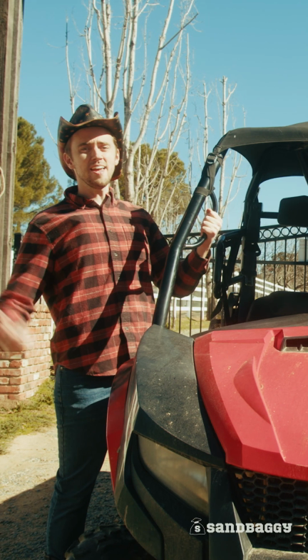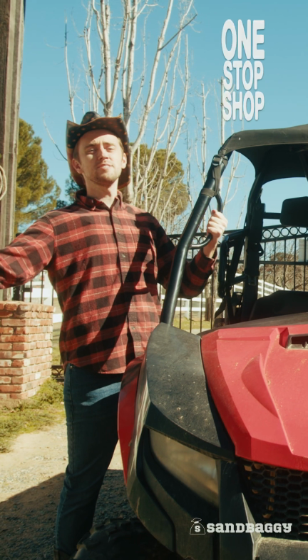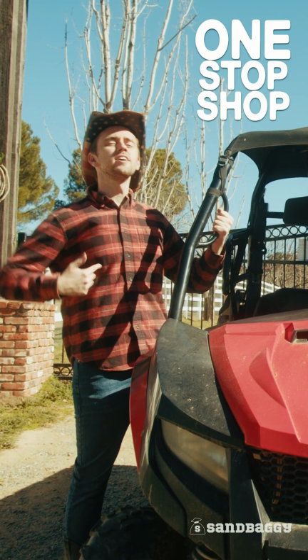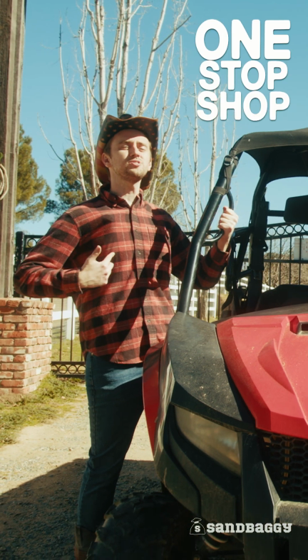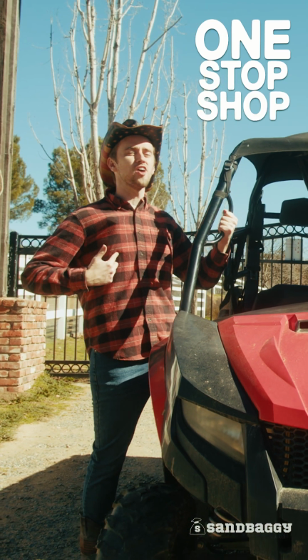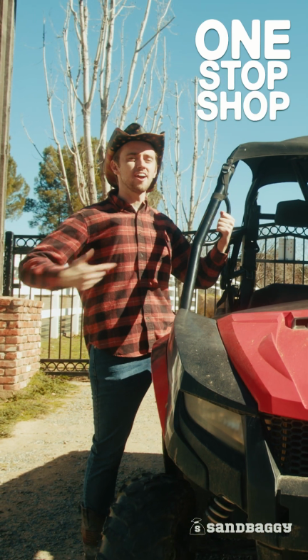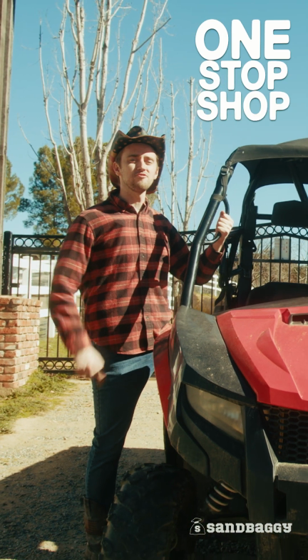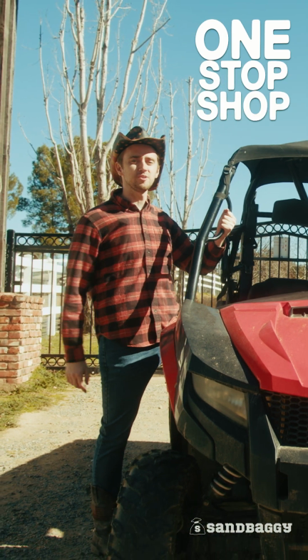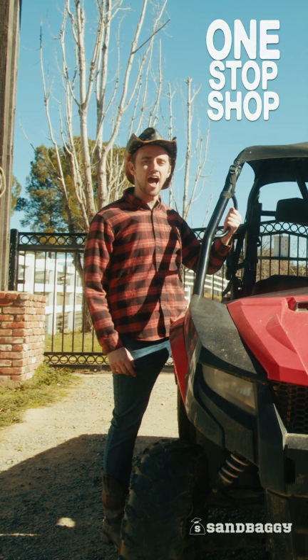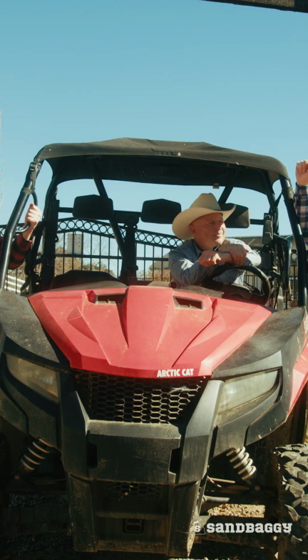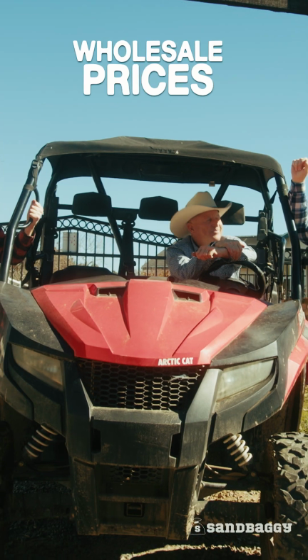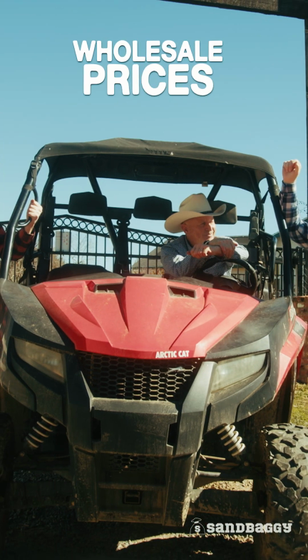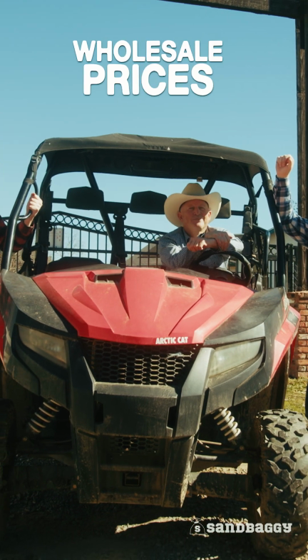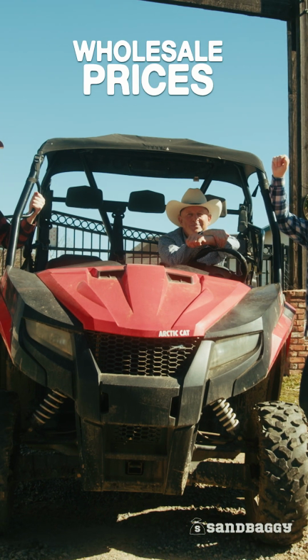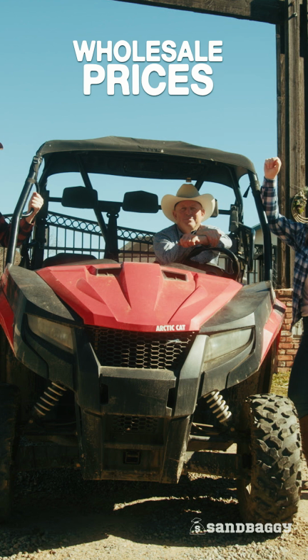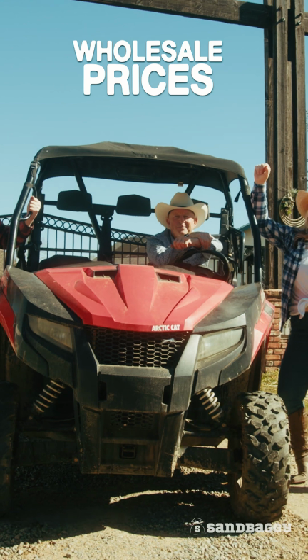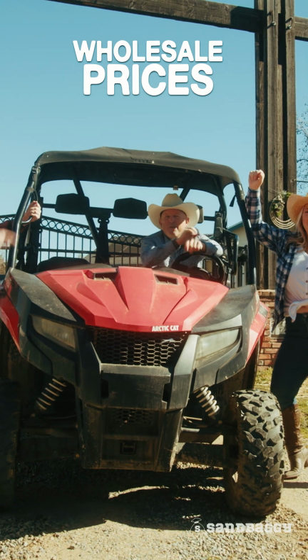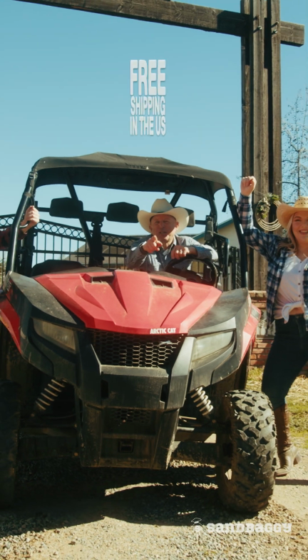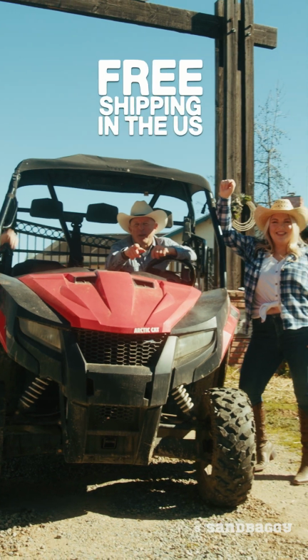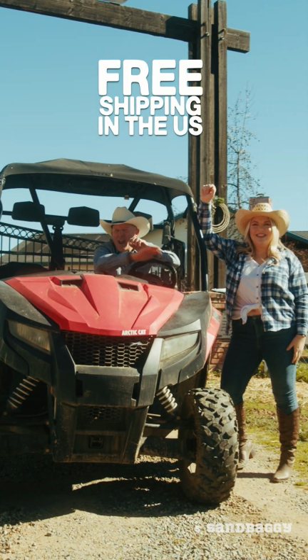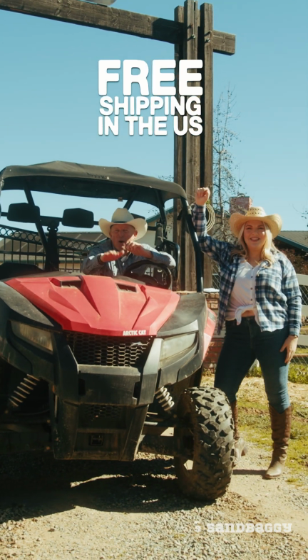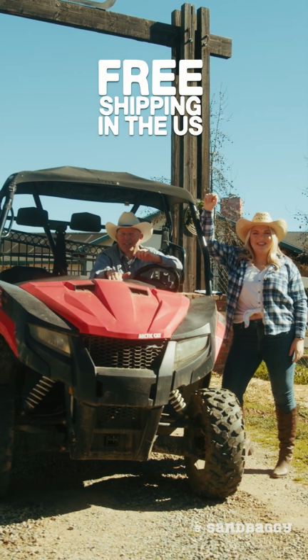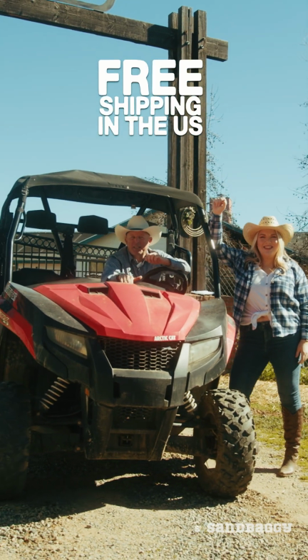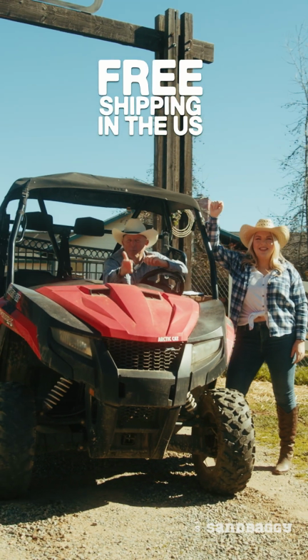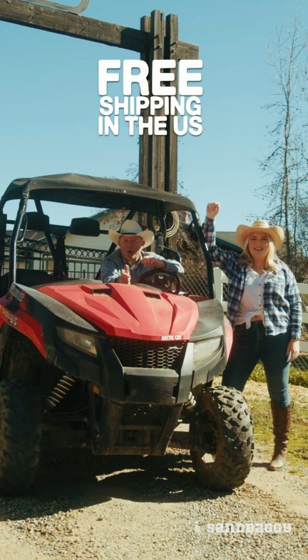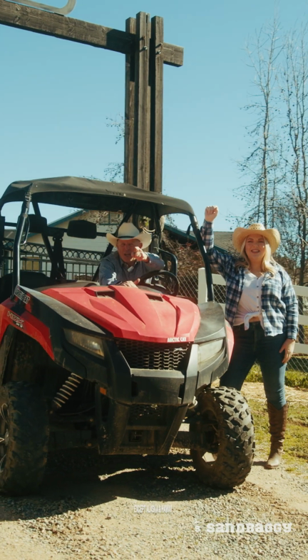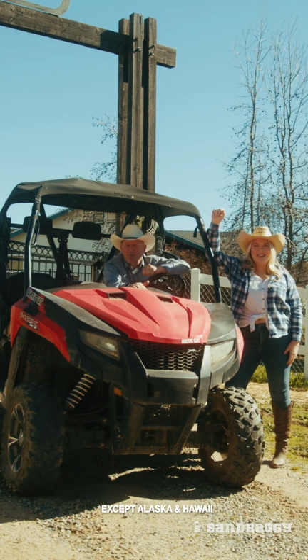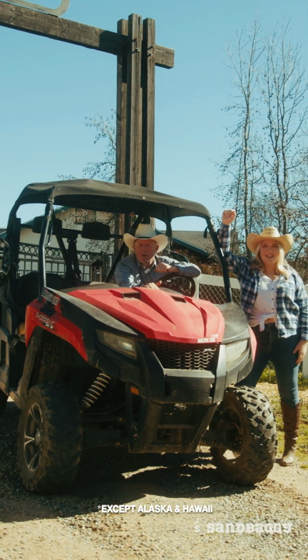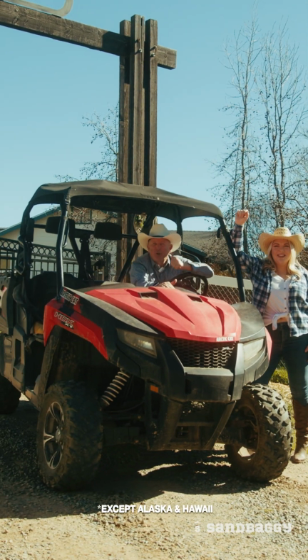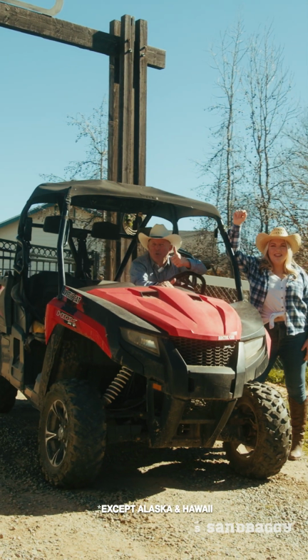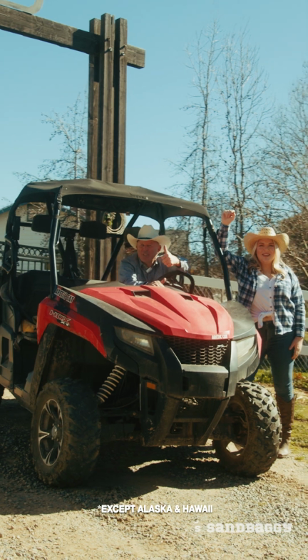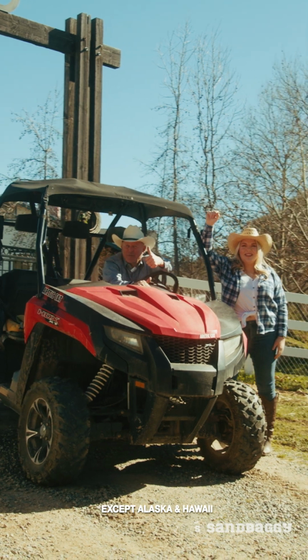They won't cause any damage to the concrete or leave throw stains on your beautiful new wall. Sandbaggy is my one-stop shop for all my concrete form and supplies, at a wholesale price — that's a deal! Free shipping everywhere in the United States, and remember: cut out the middleman for huge savings.